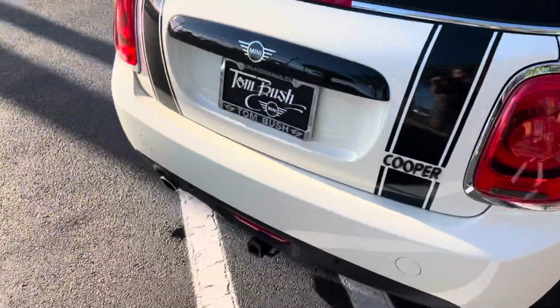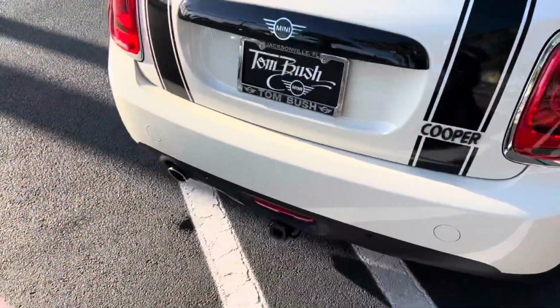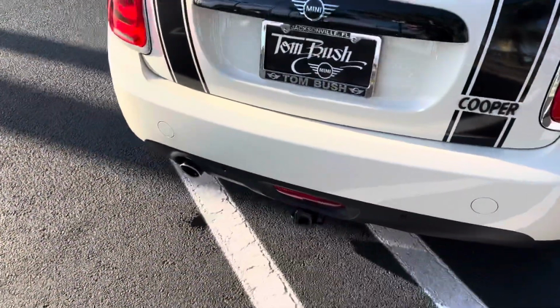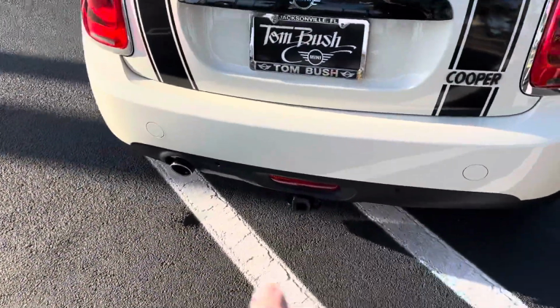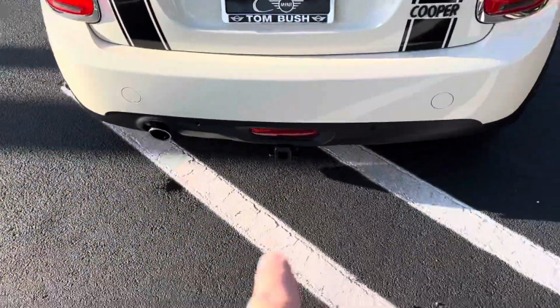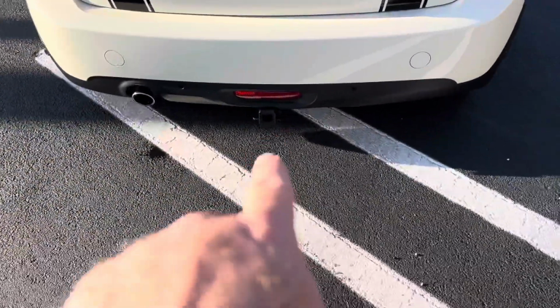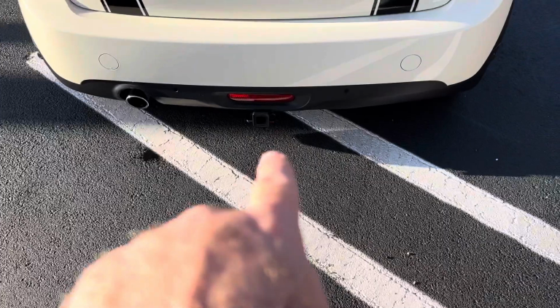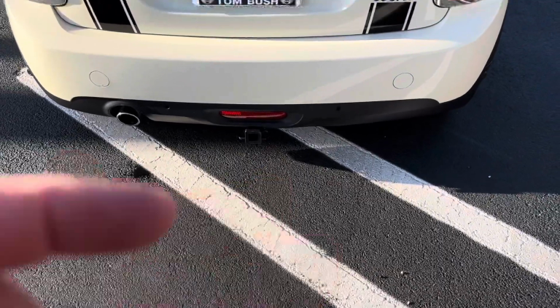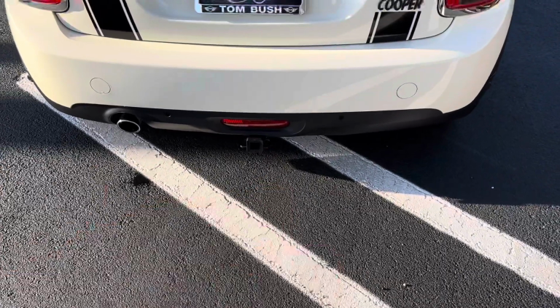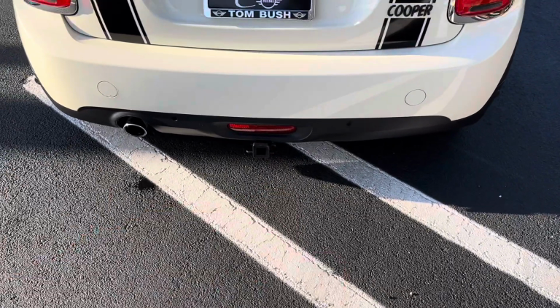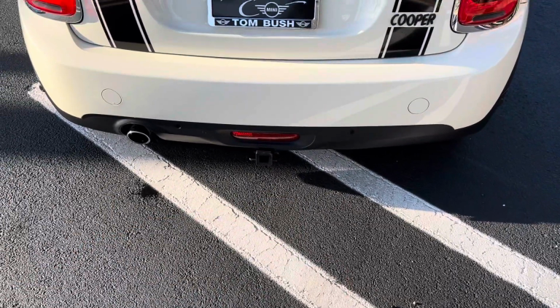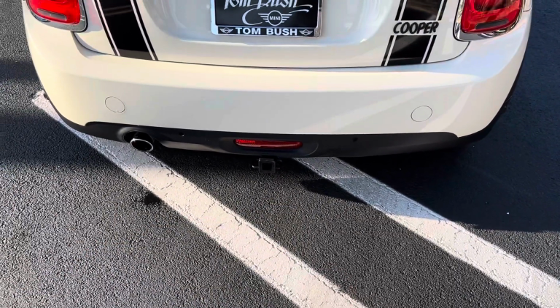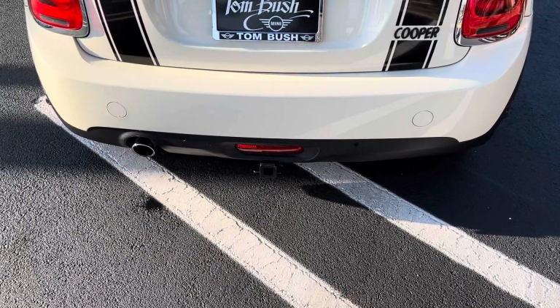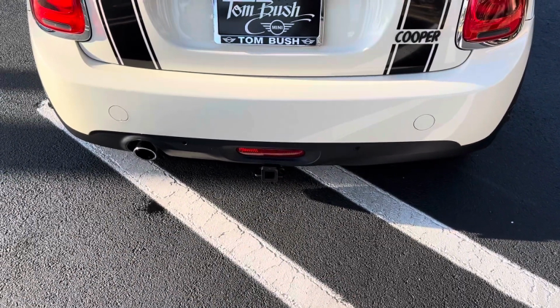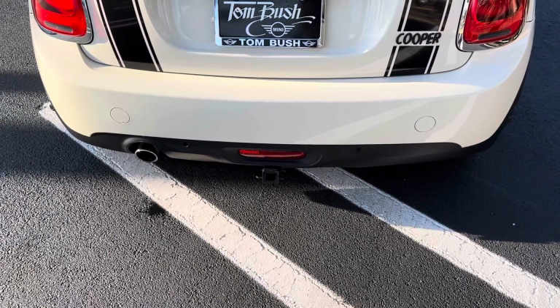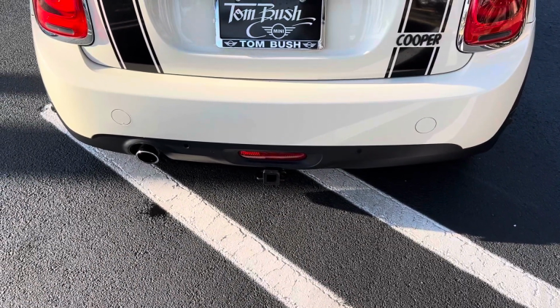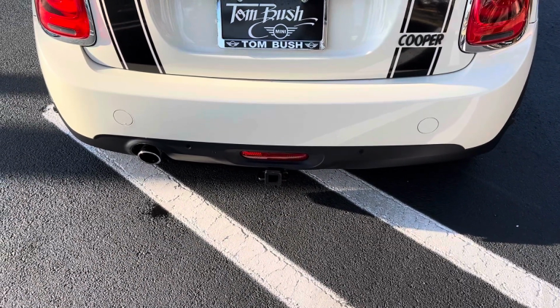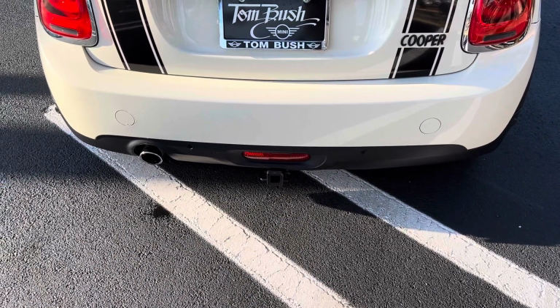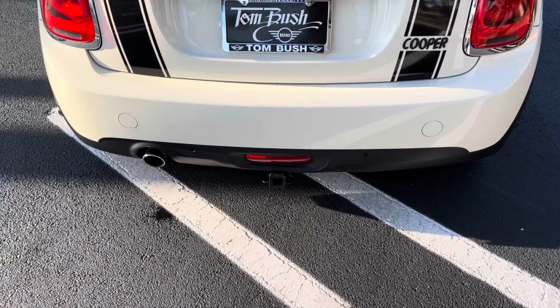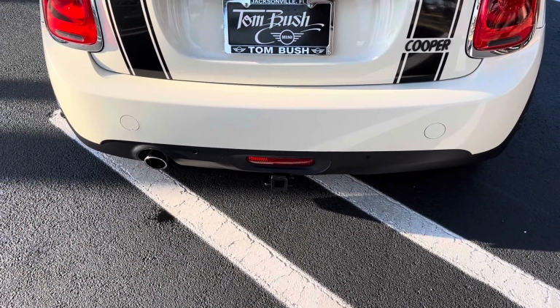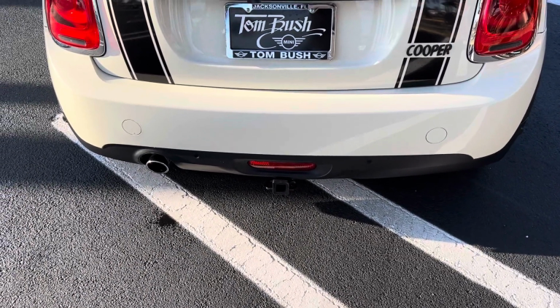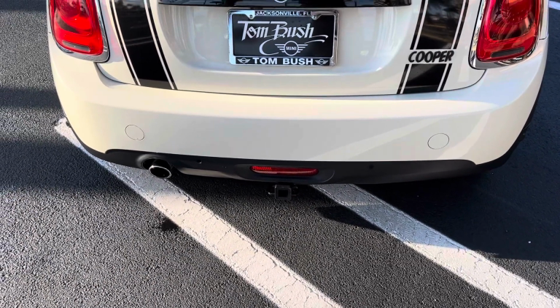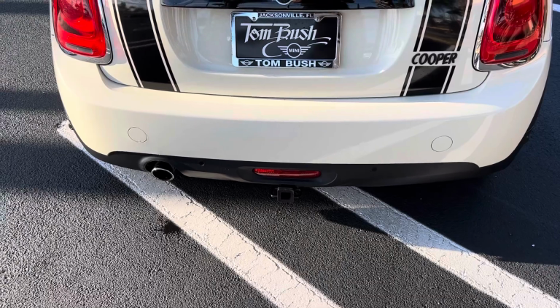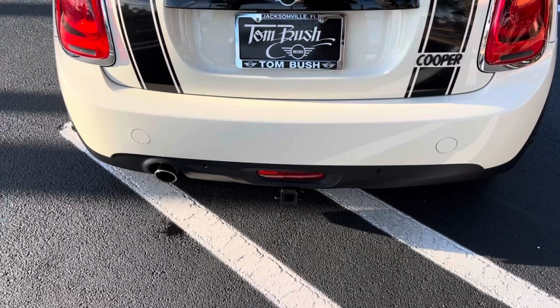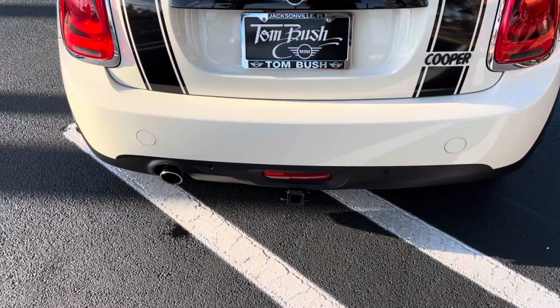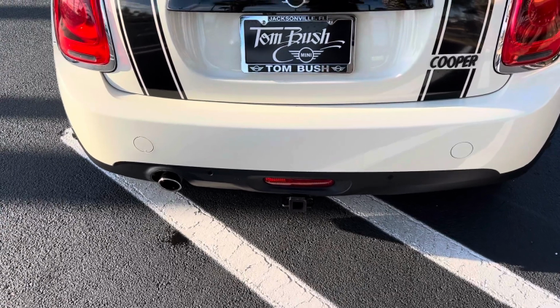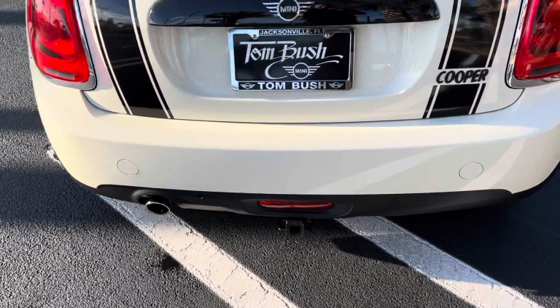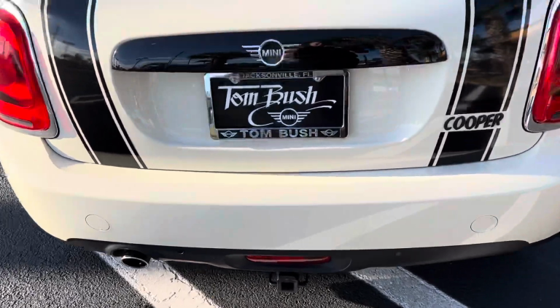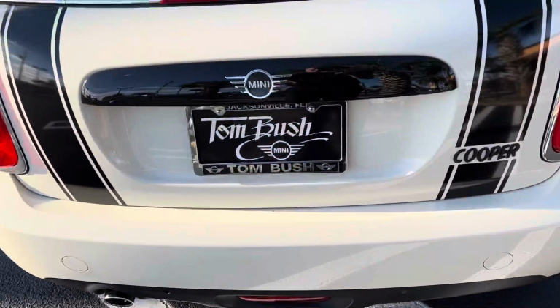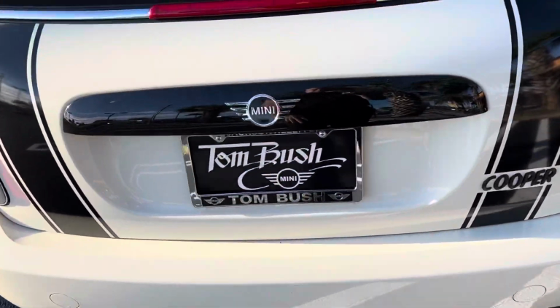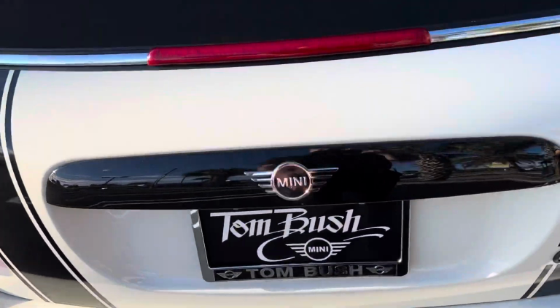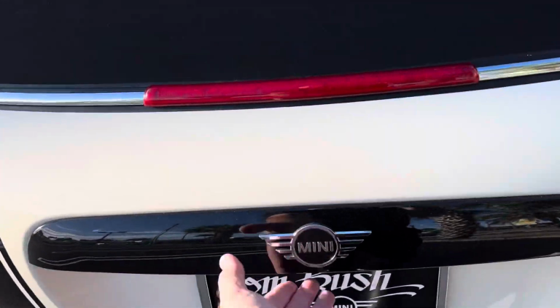It even has a little trailer hitch on the back for bike carriers, so that's a nice little feature if you have a bike.